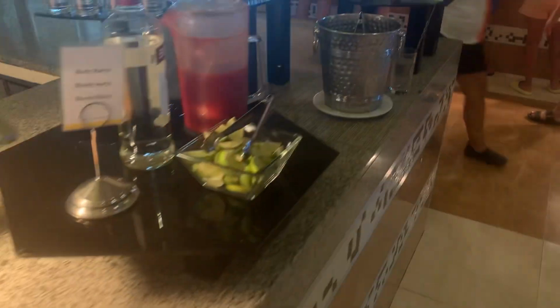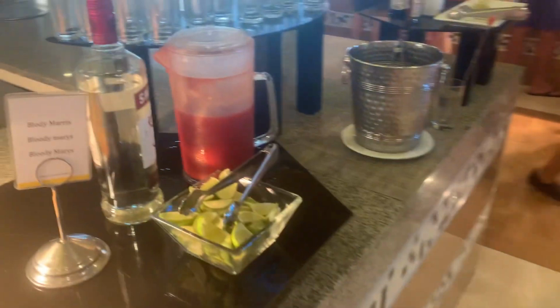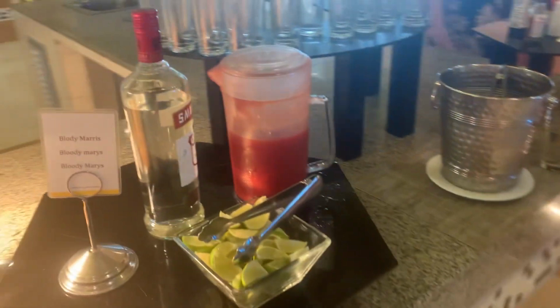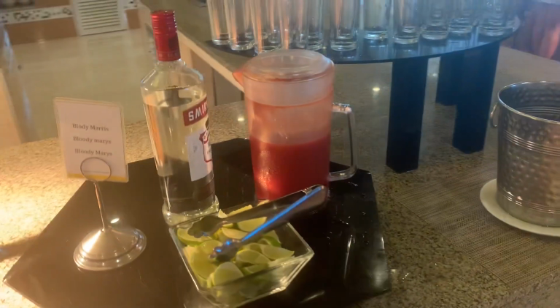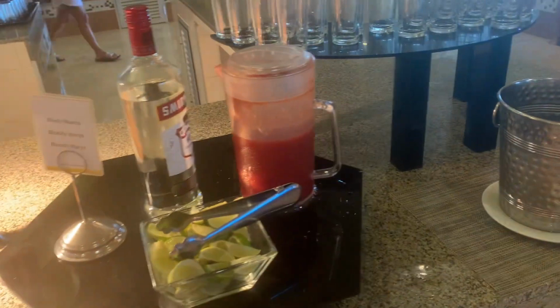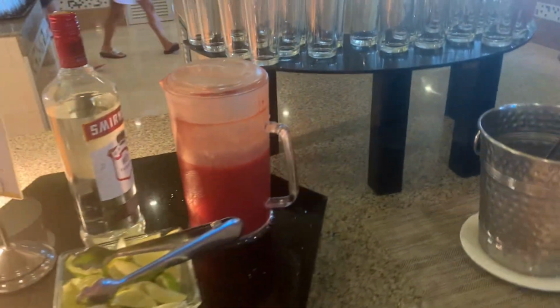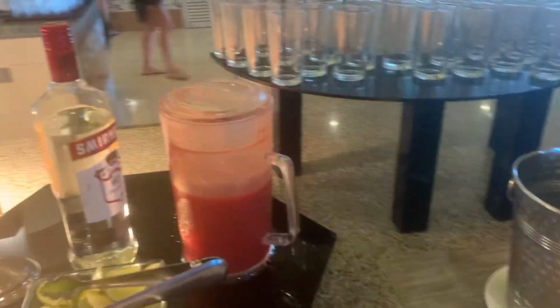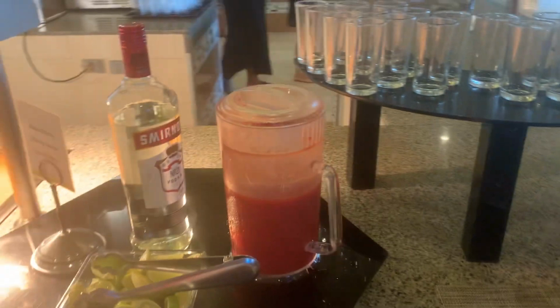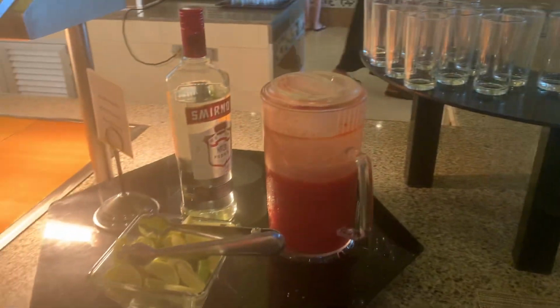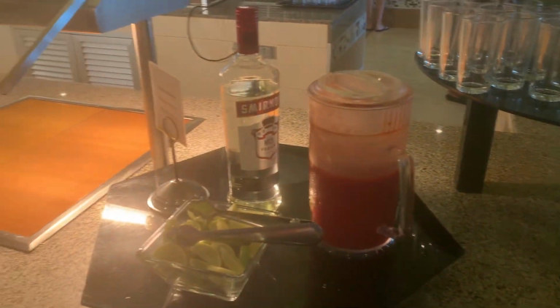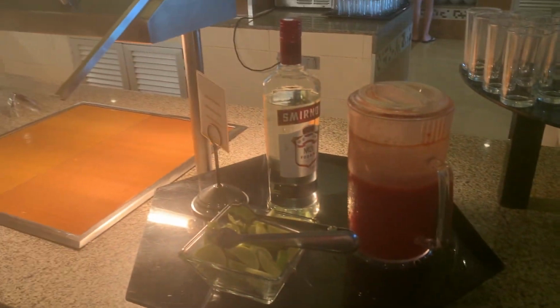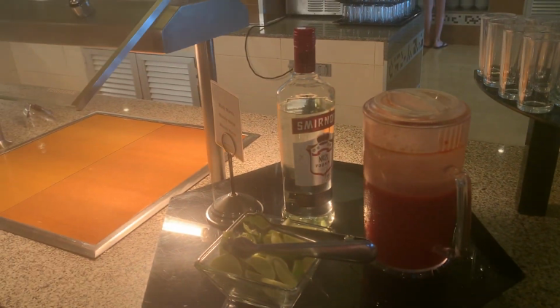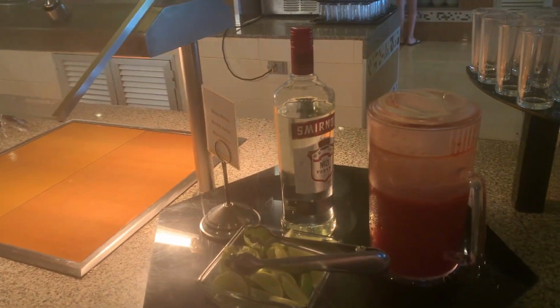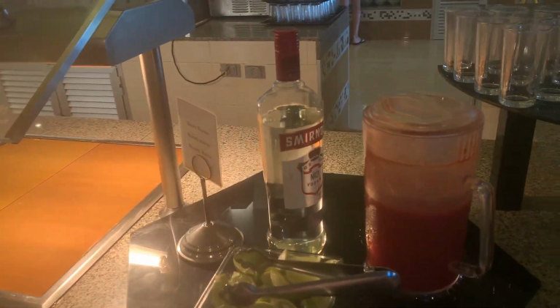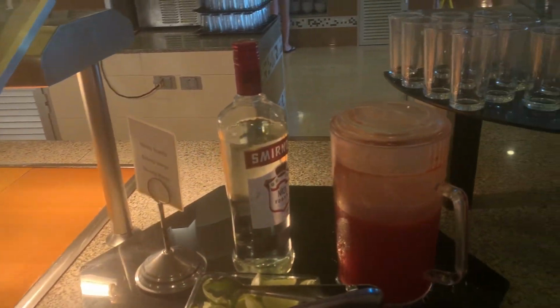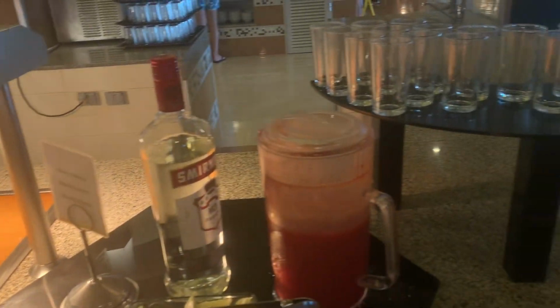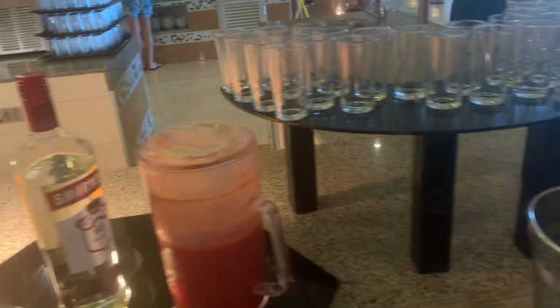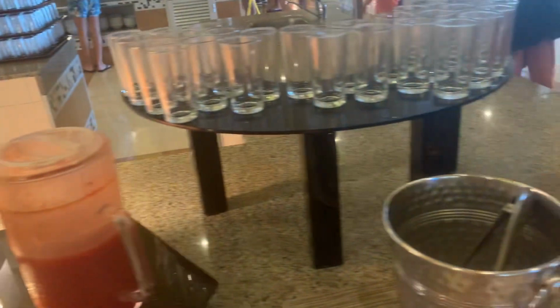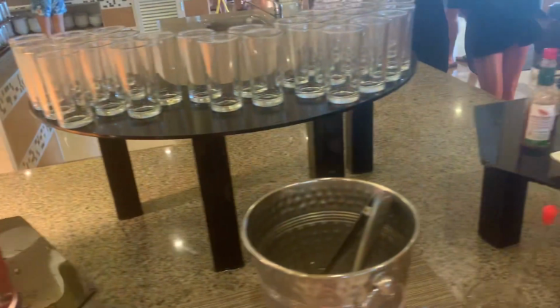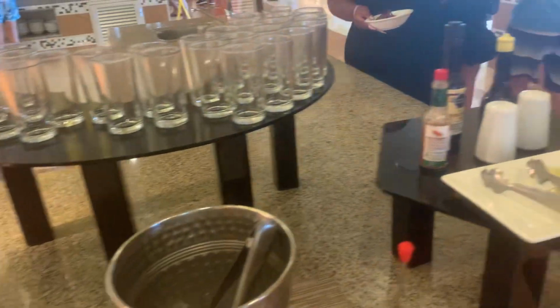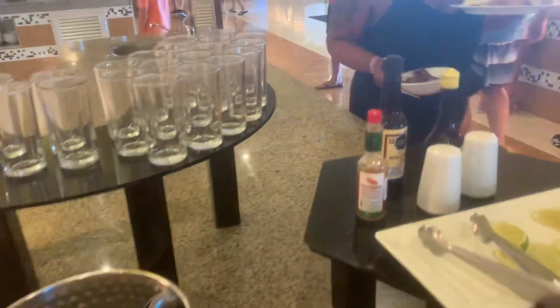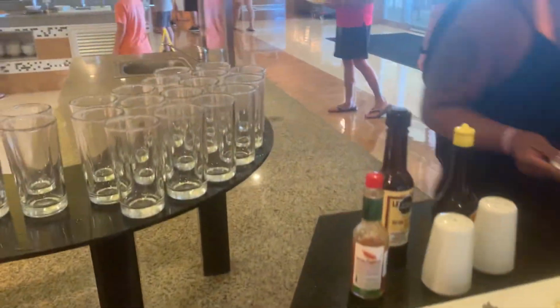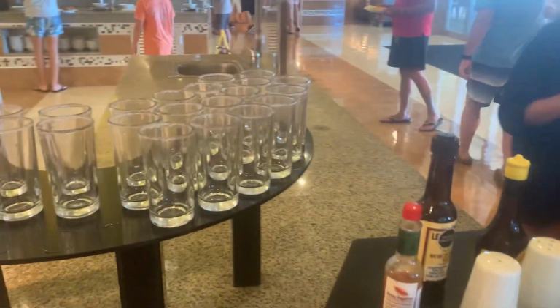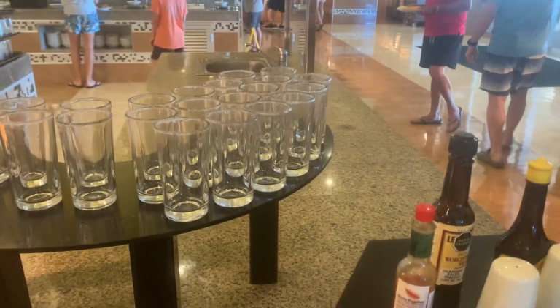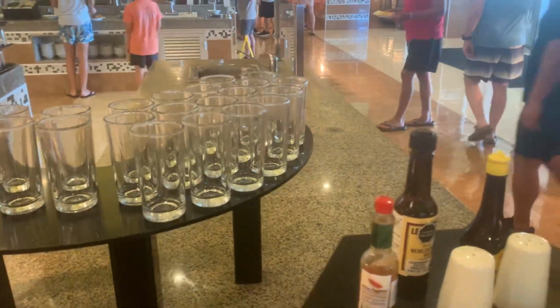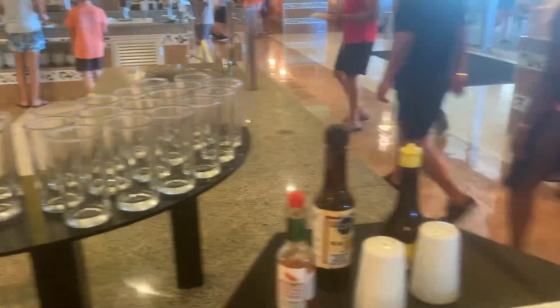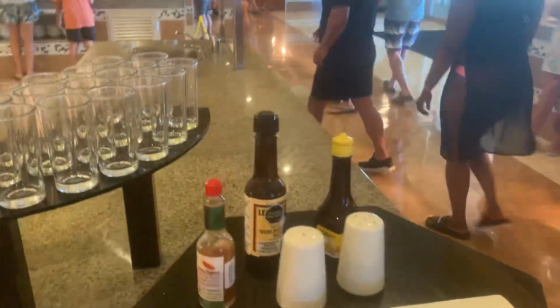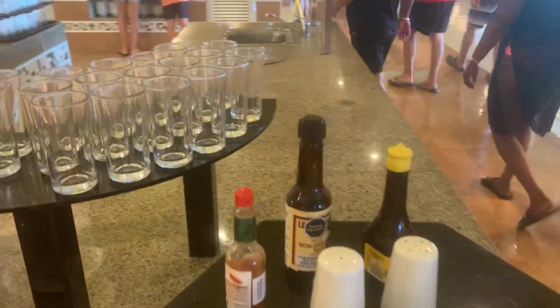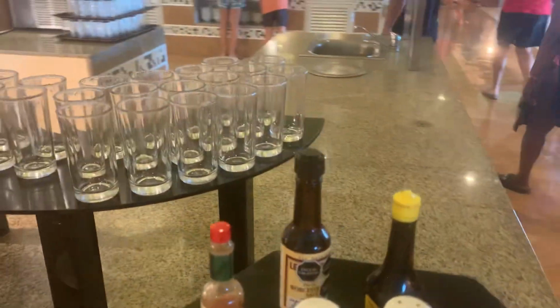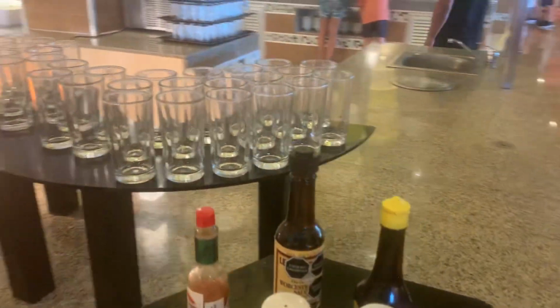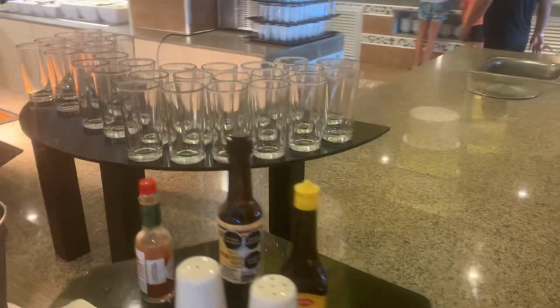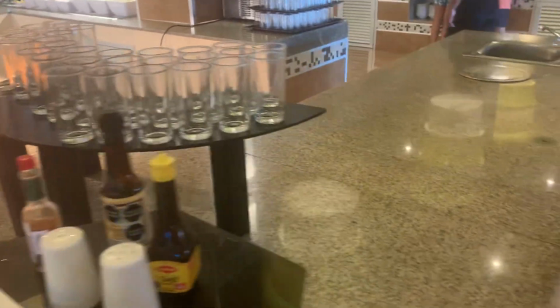This is everything you need to prepare your customized Bloody Mary. Bloody Mary will always be soaked in the glasses.